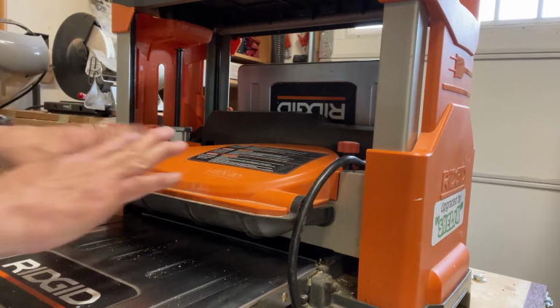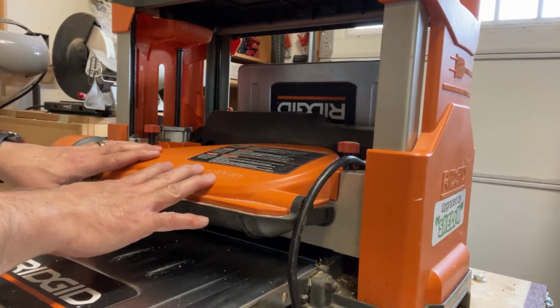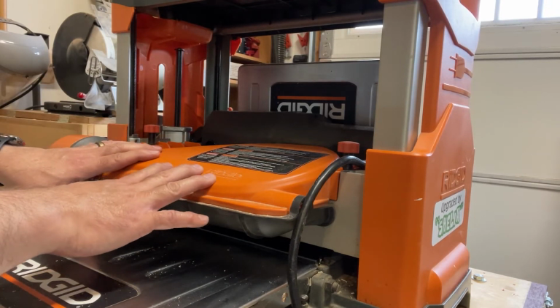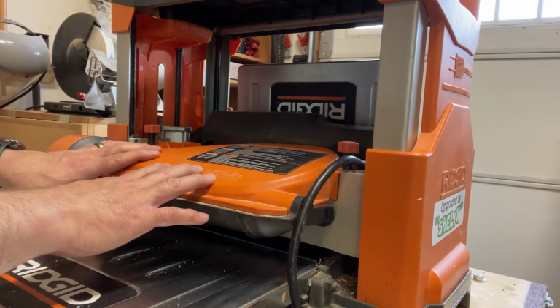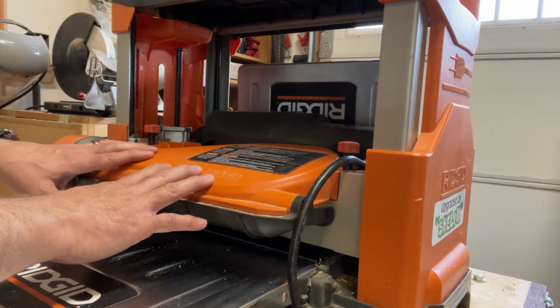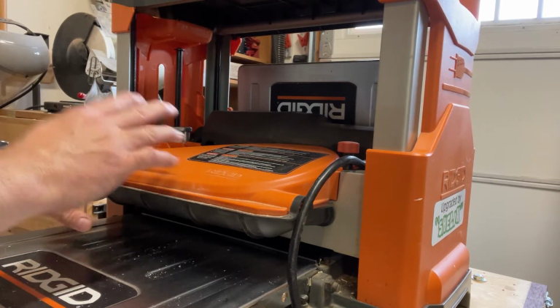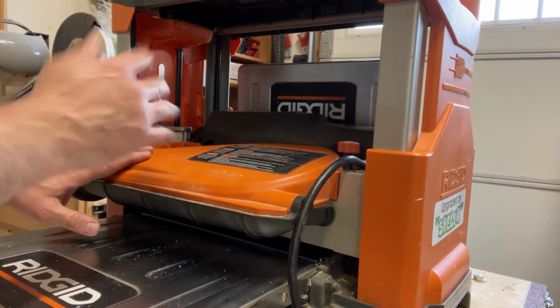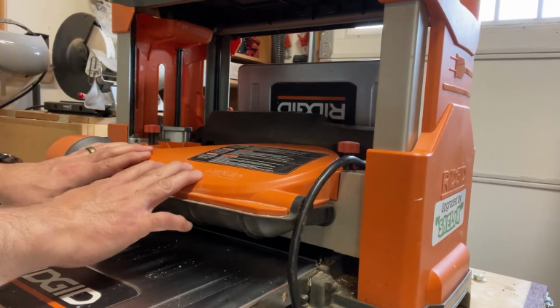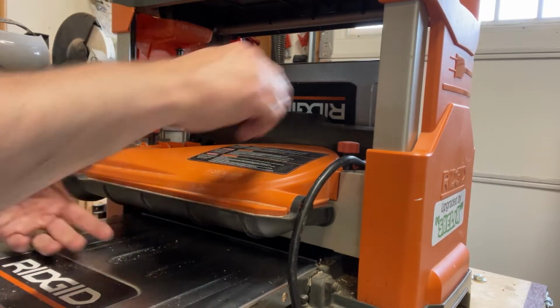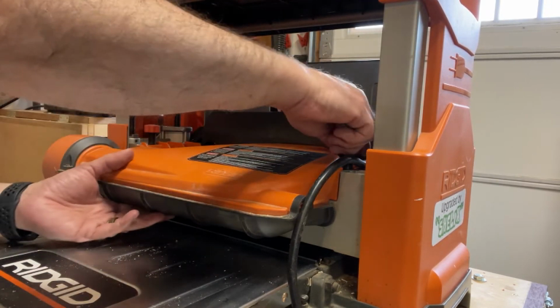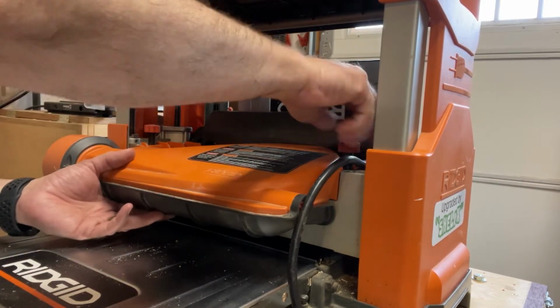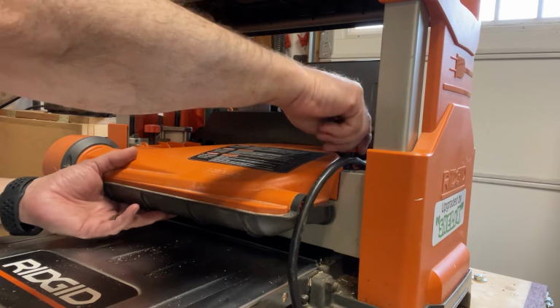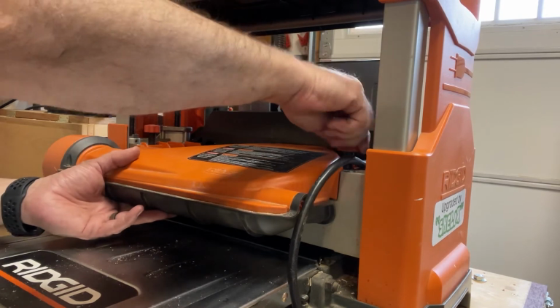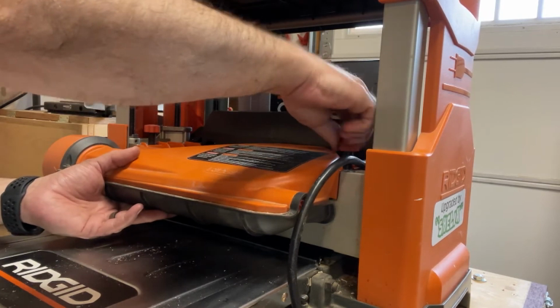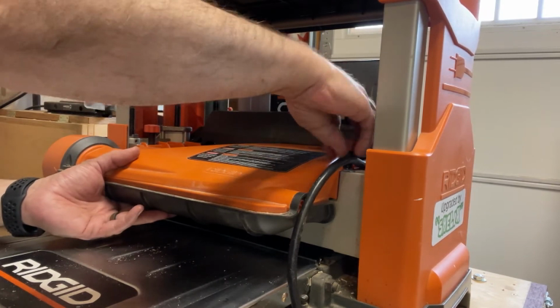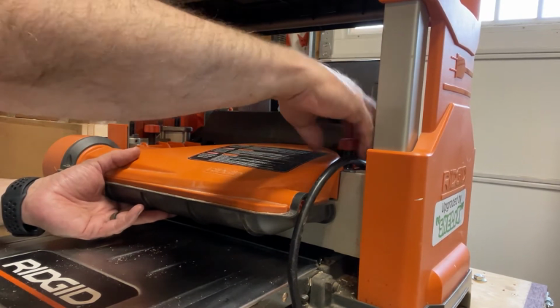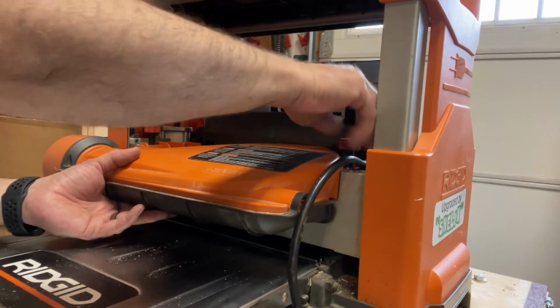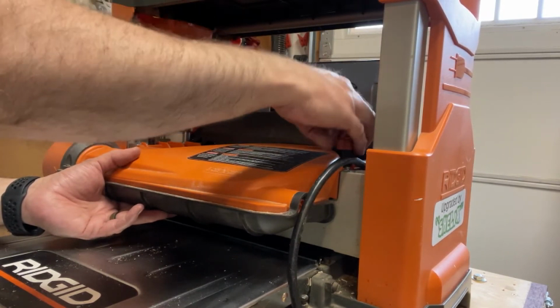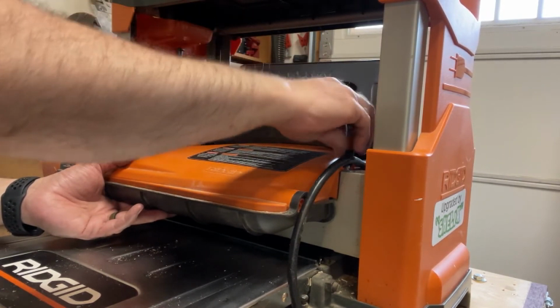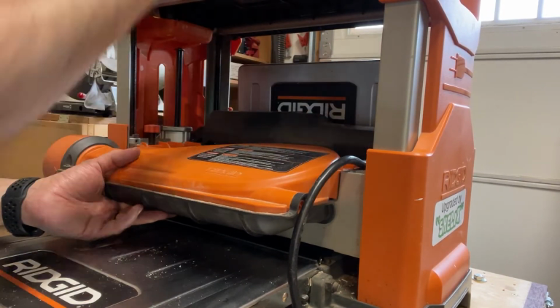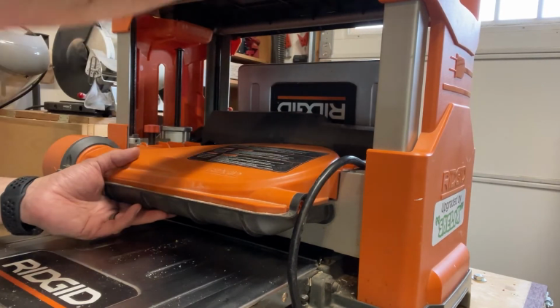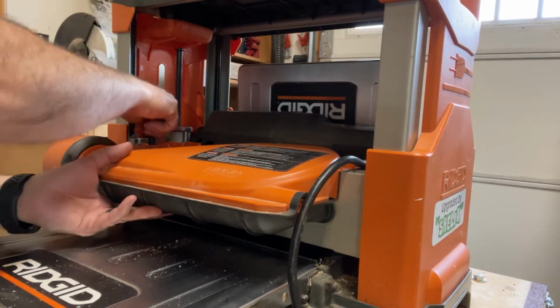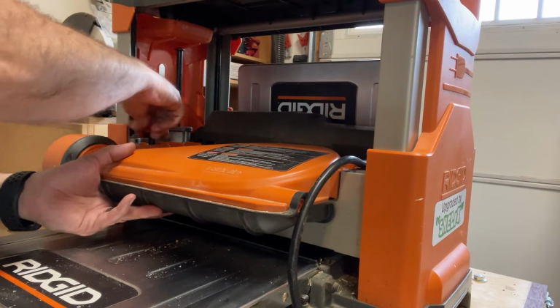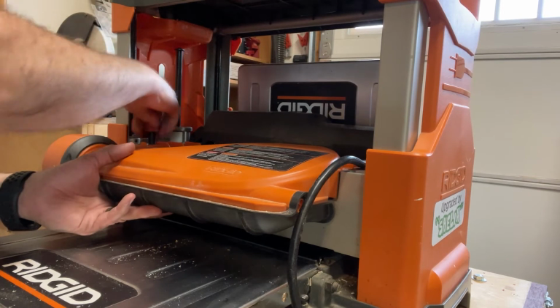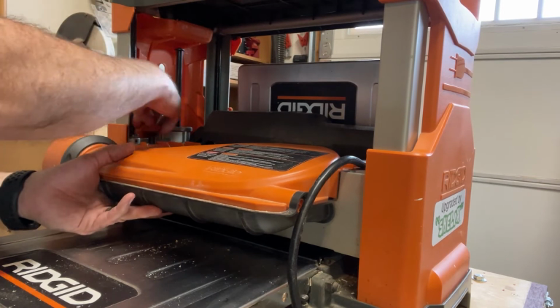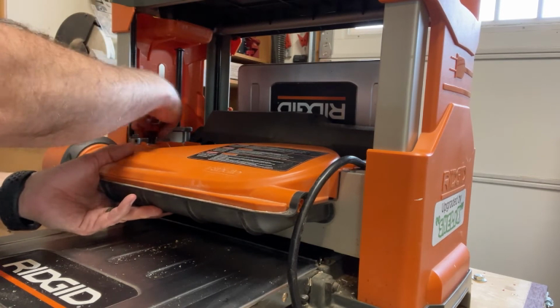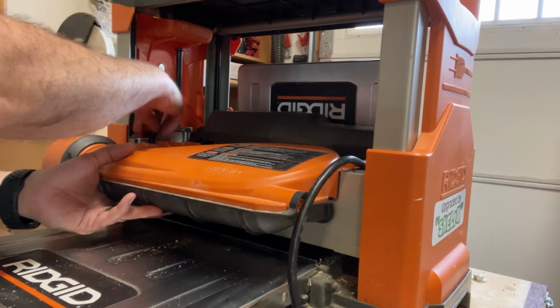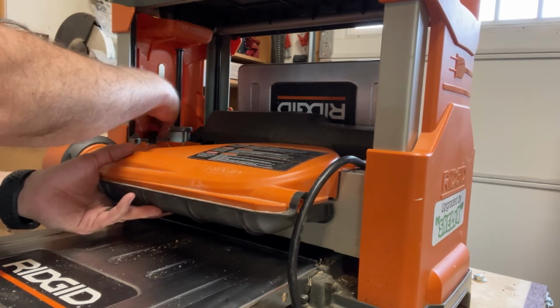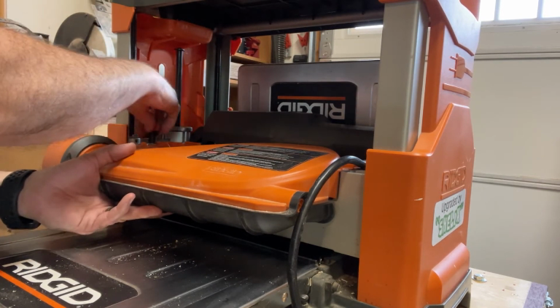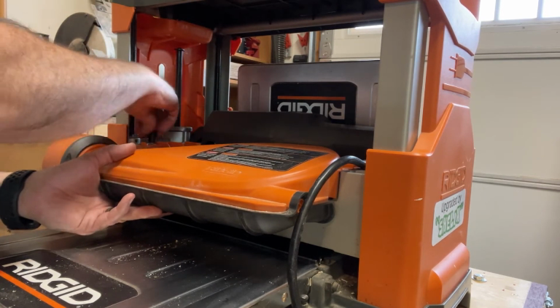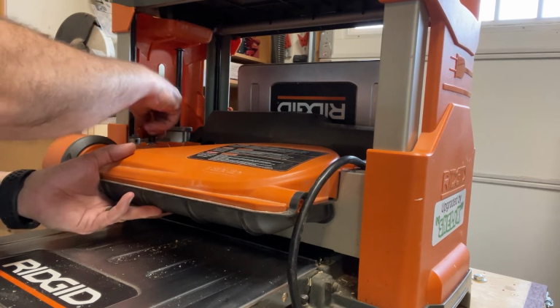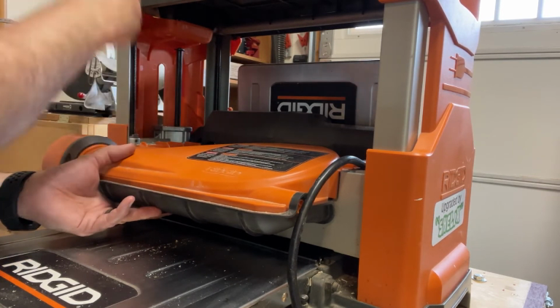So this is the R4330. As you know, this is the same planer that you have, but you are missing this part here — the dust shroud — which on the 4330 is a single plastic piece.